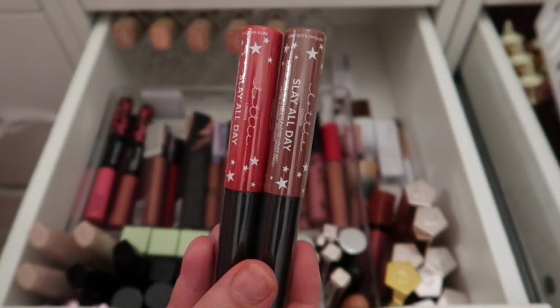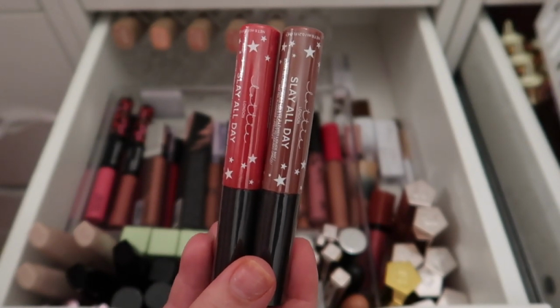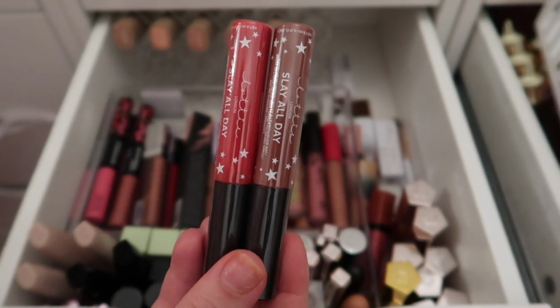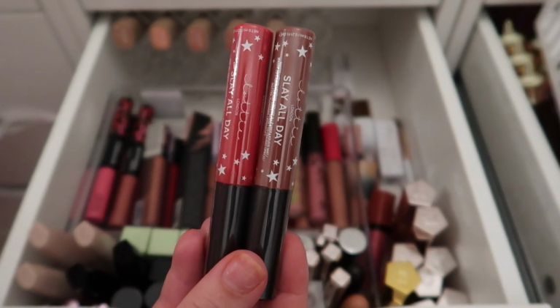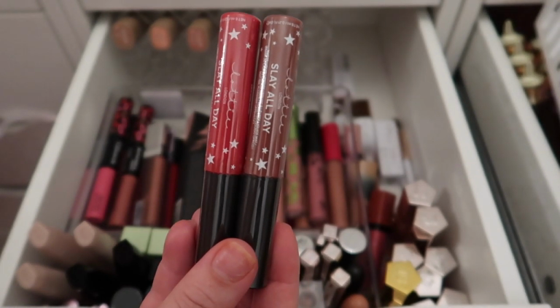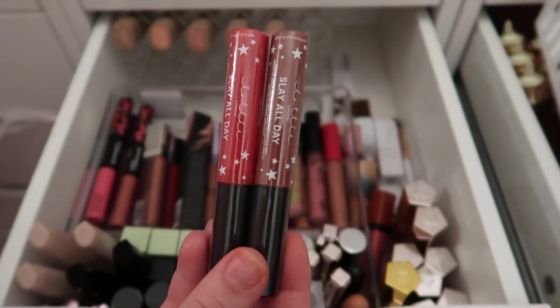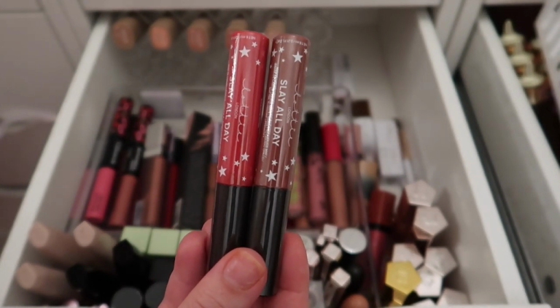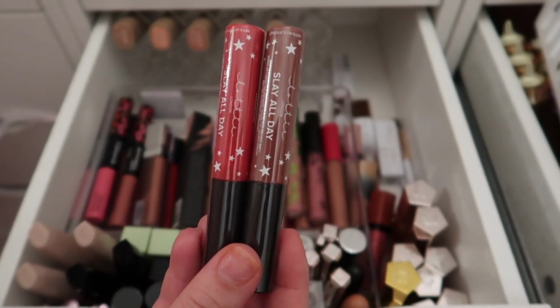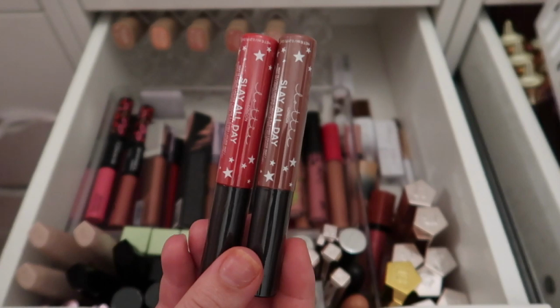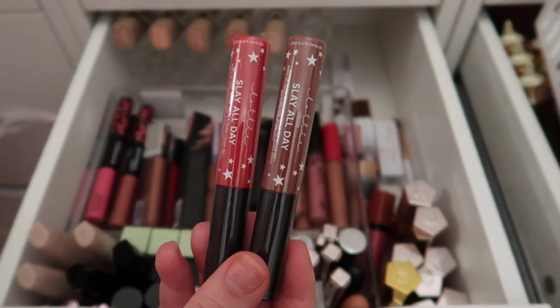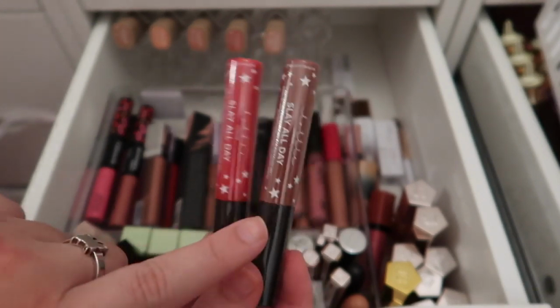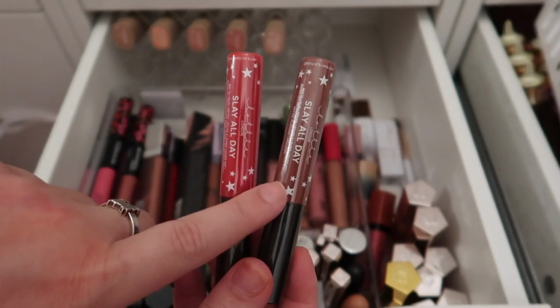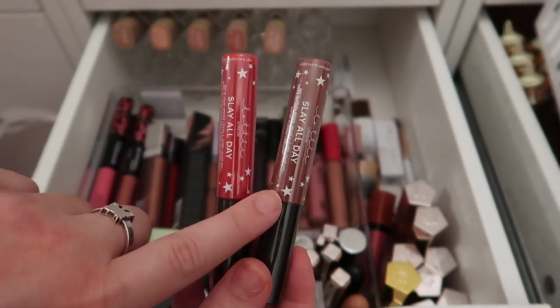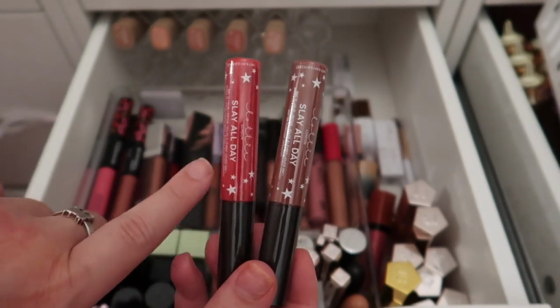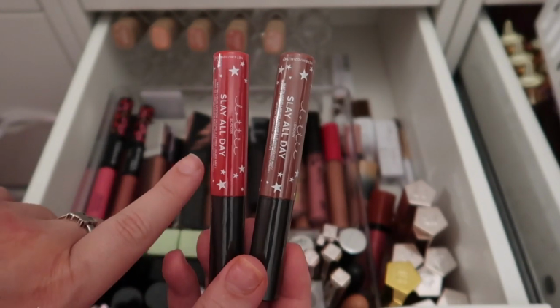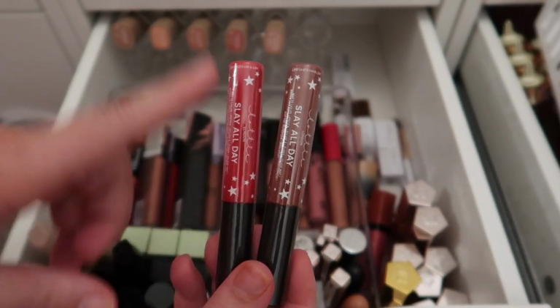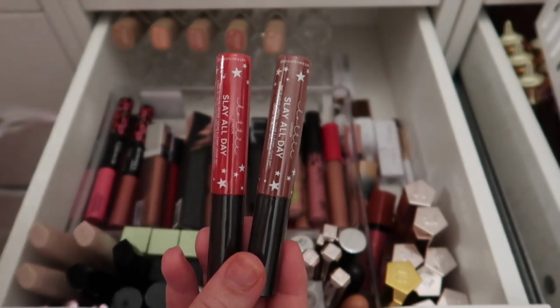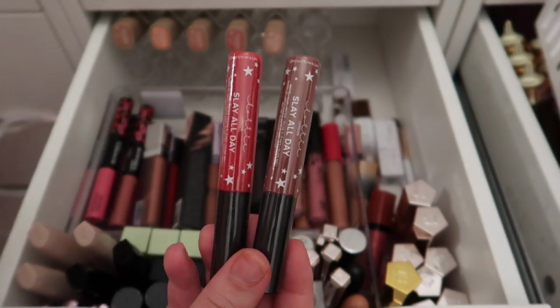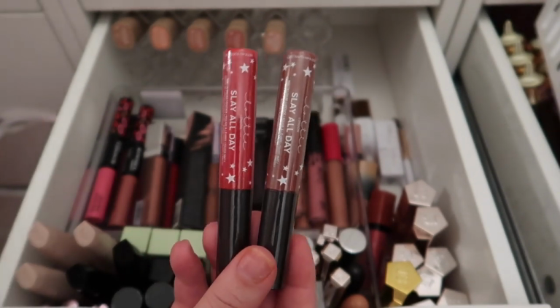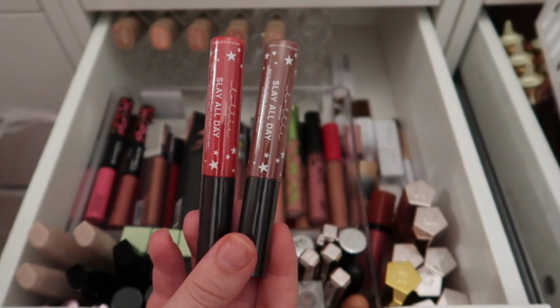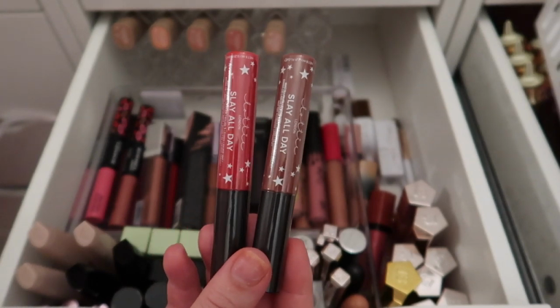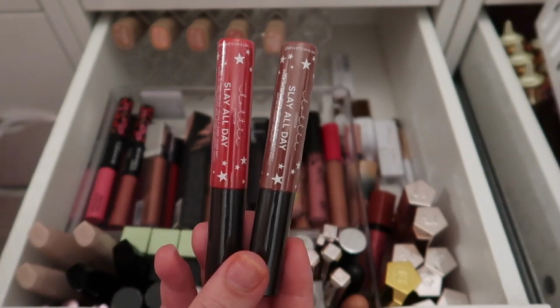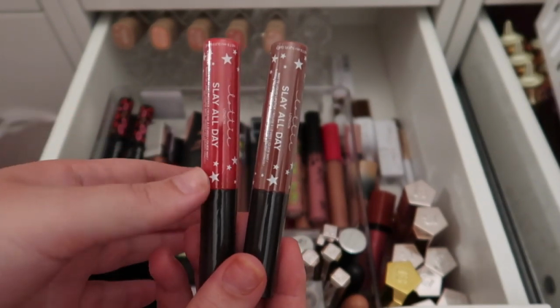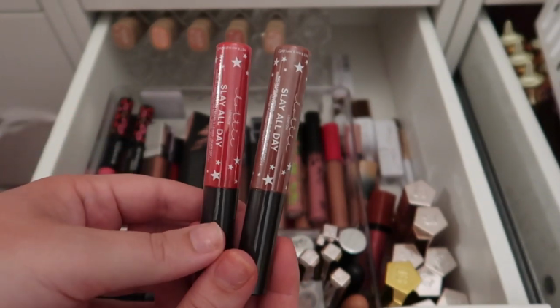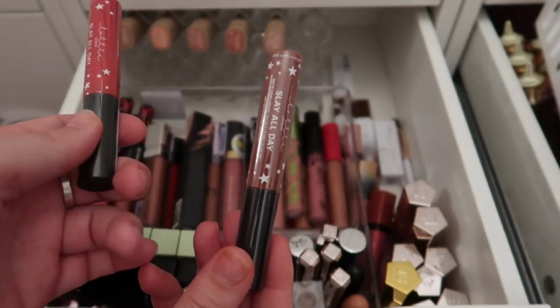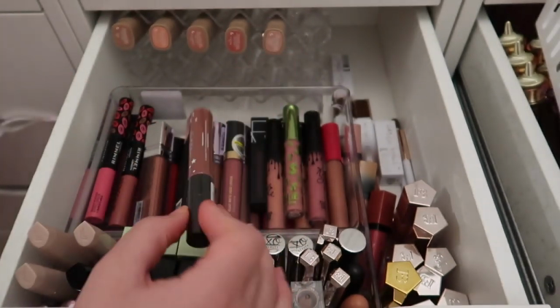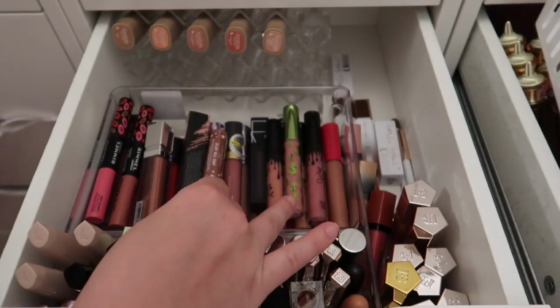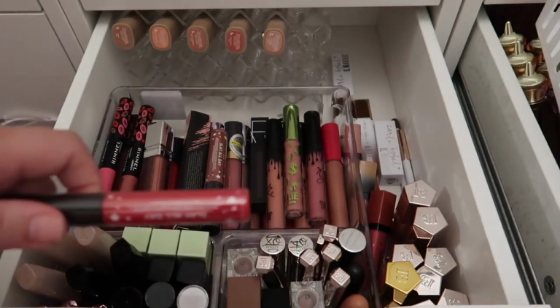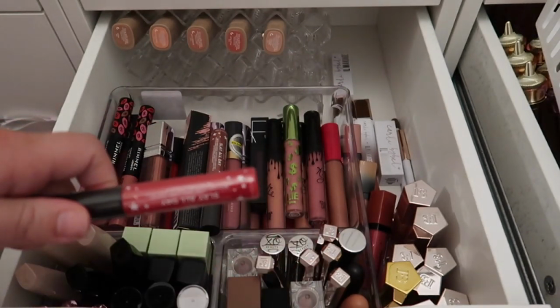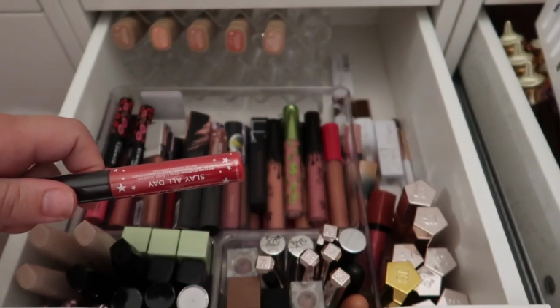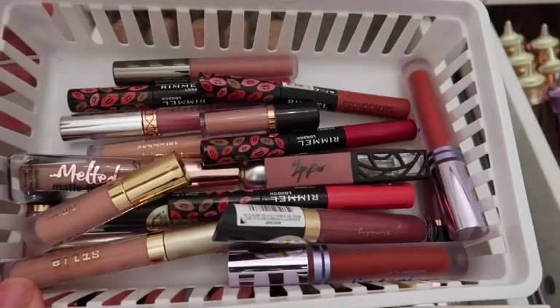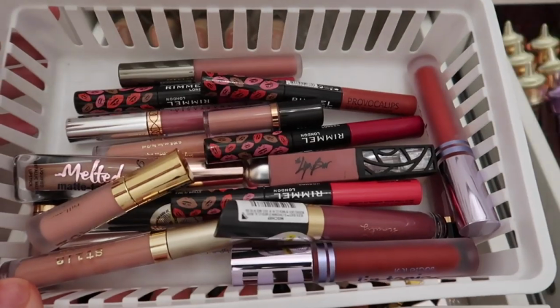The last two liquid lipsticks for this drawer are from Lottie London, received as PR. I'm keeping the more nude shade and decluttering the red one — like I've said multiple times, I'm not really a red lip person.